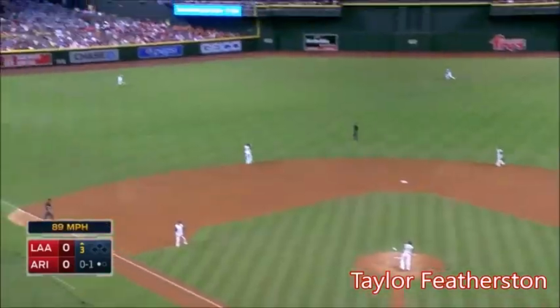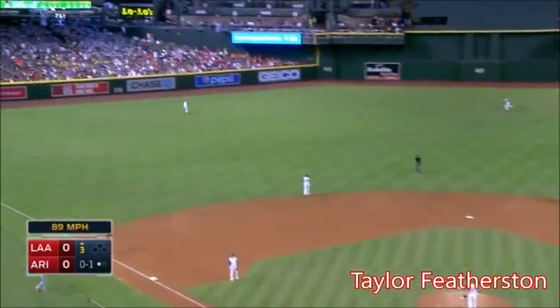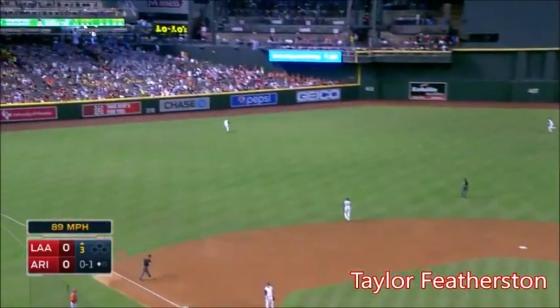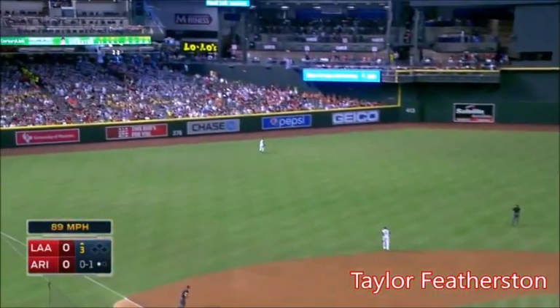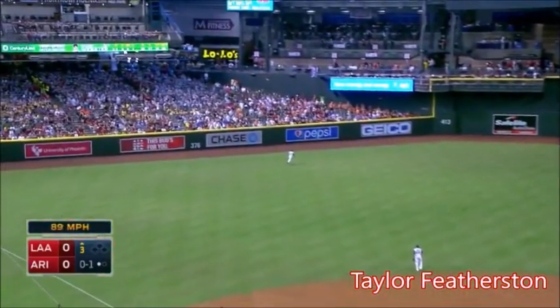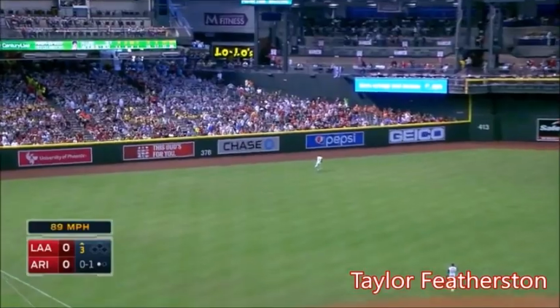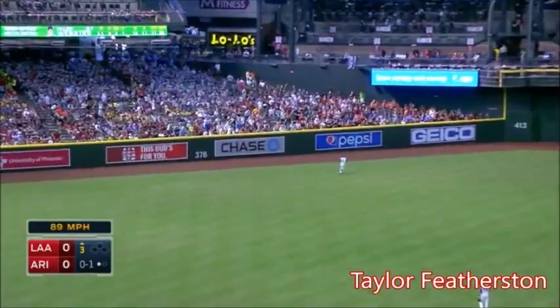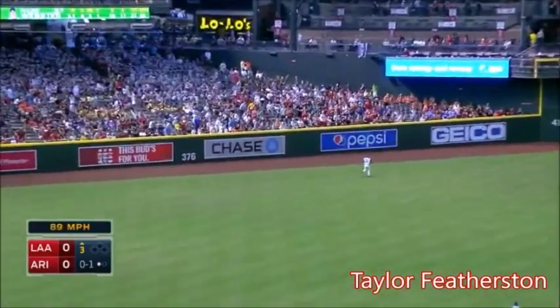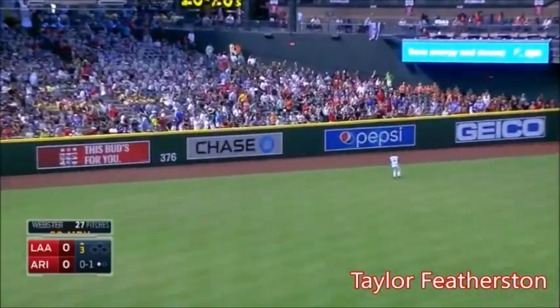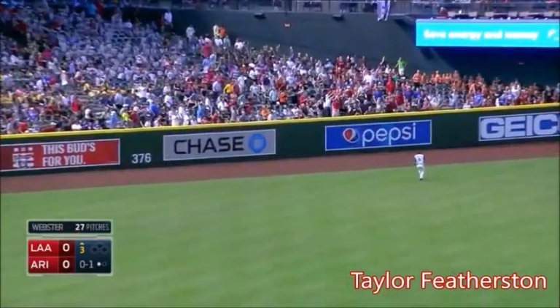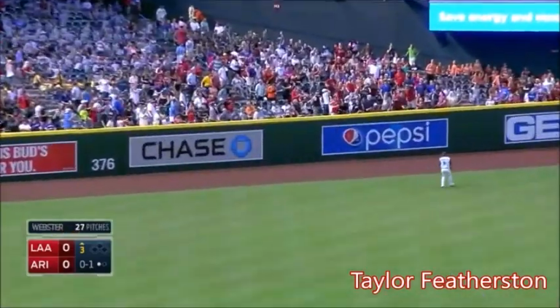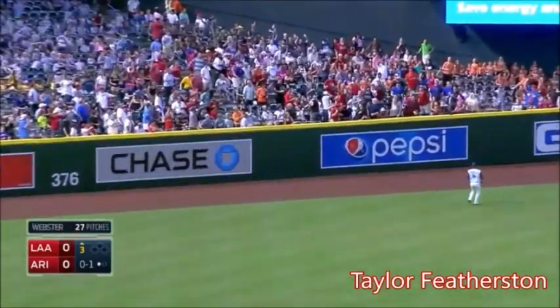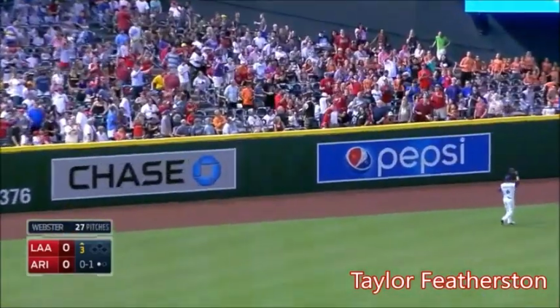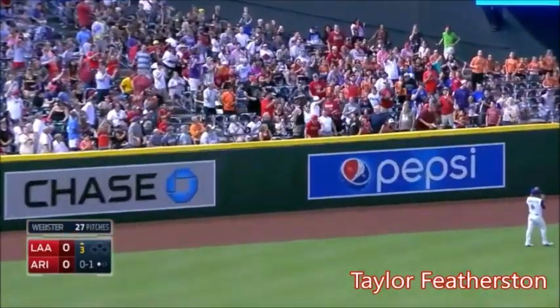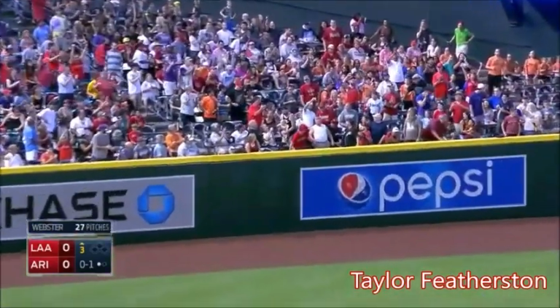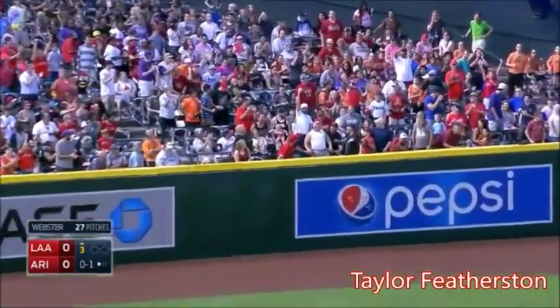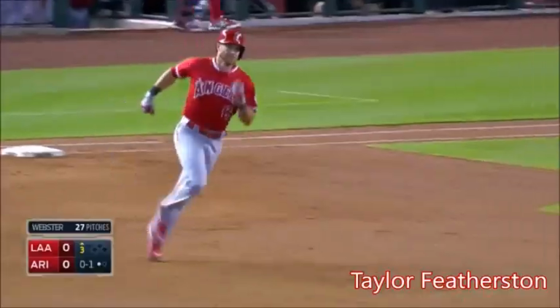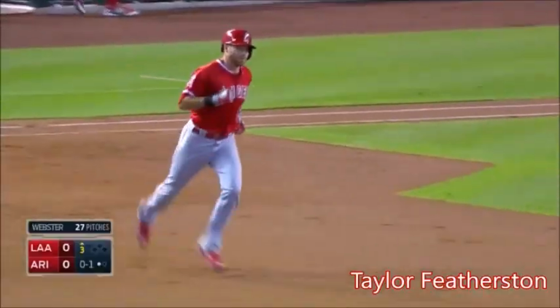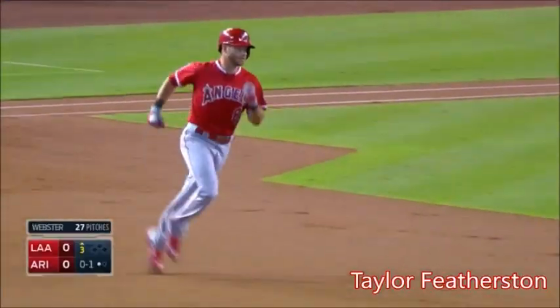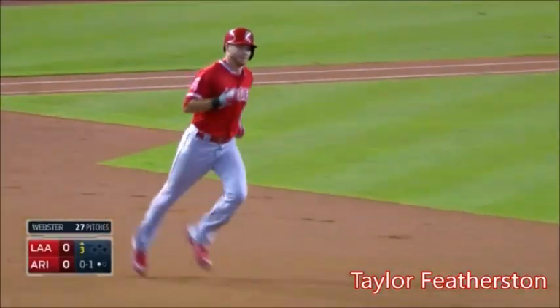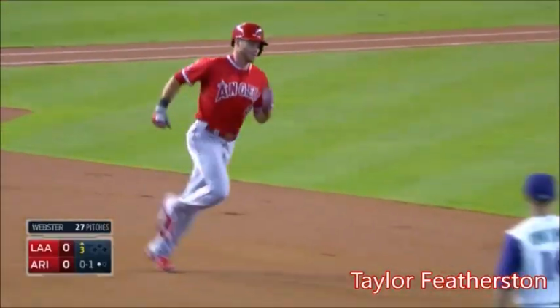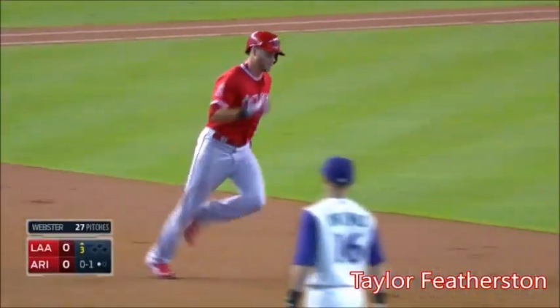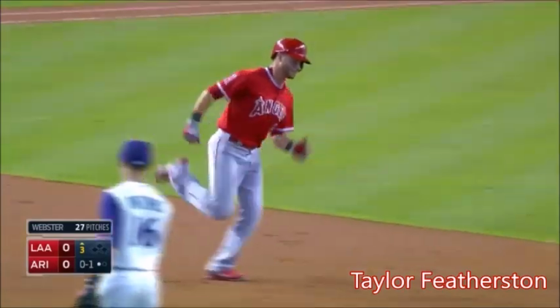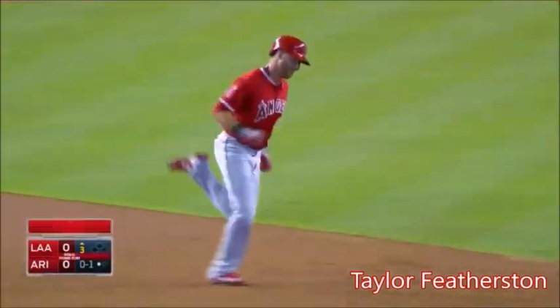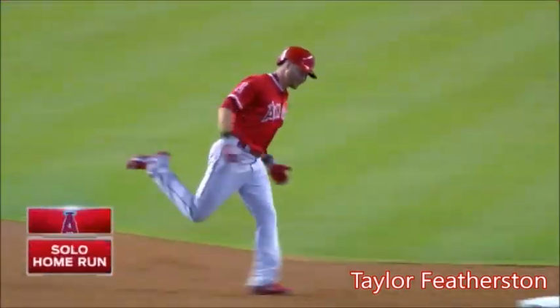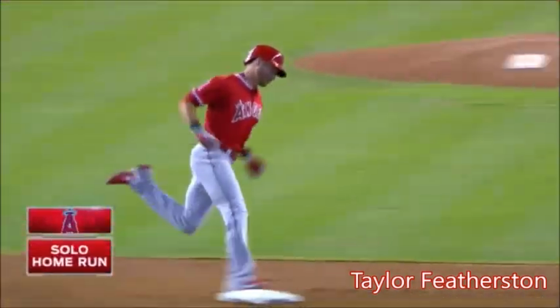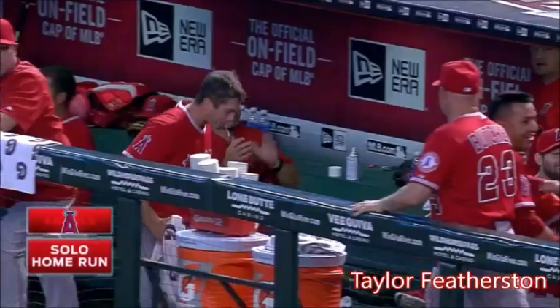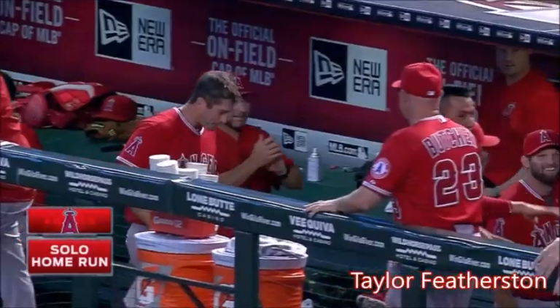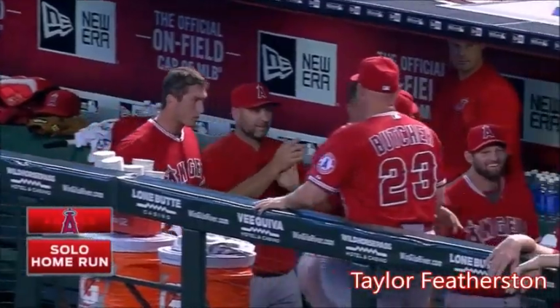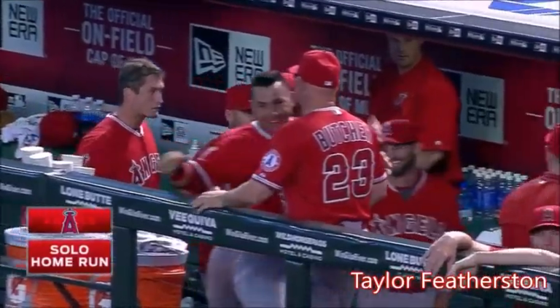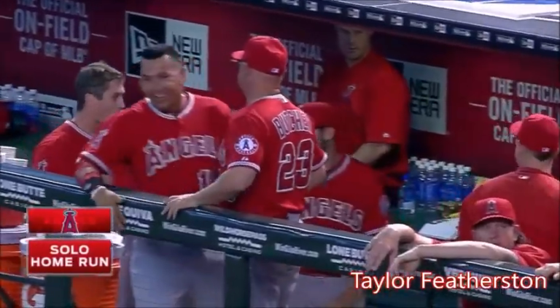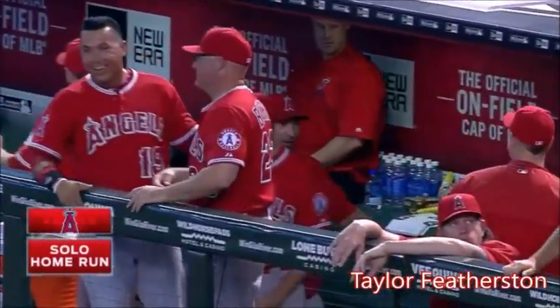Featherstone rips one out to left field! Peralta pulls up! That is gone! A big fly for Taylor Featherstone! First of his big league career! And it gives the Angels a 1-0 lead!